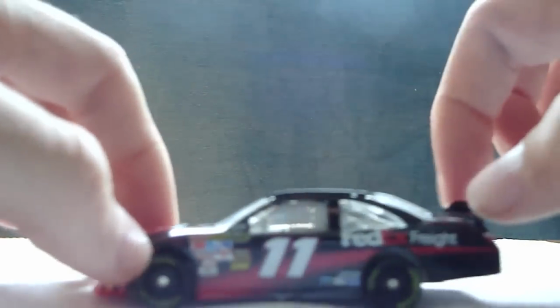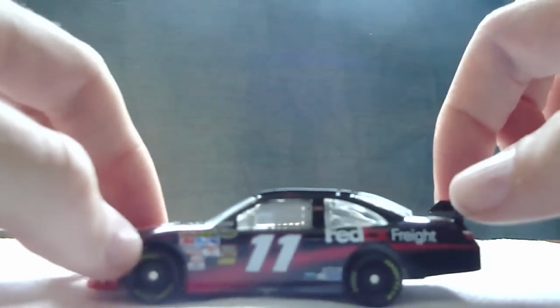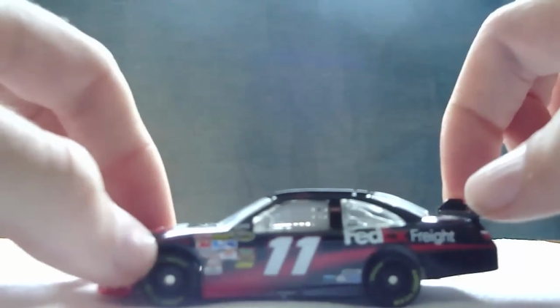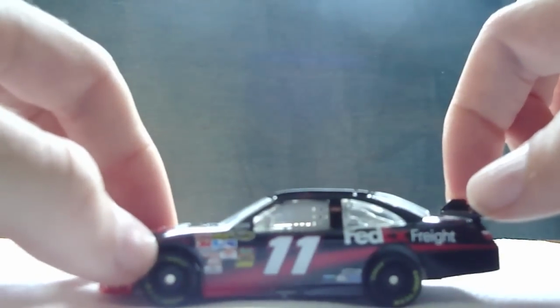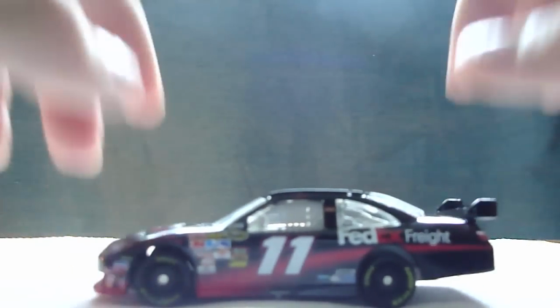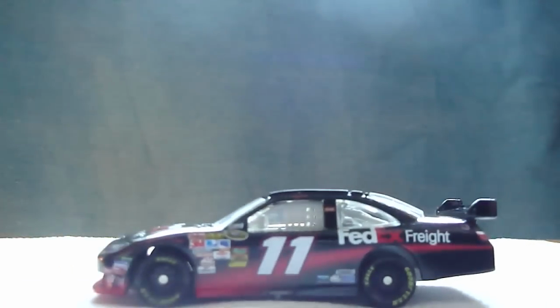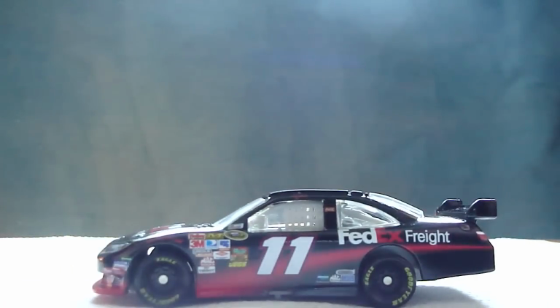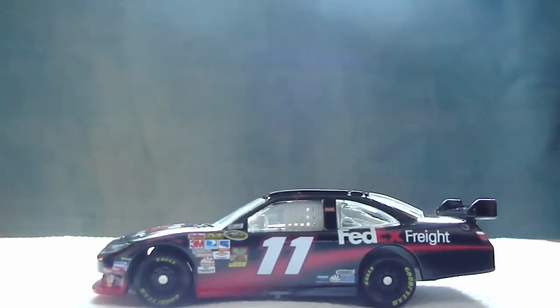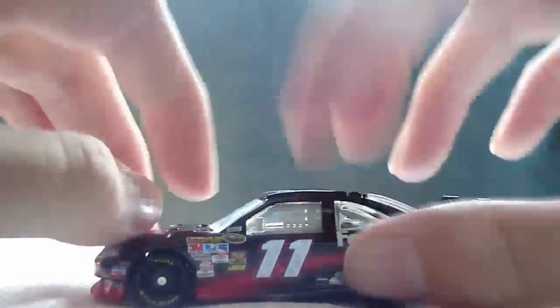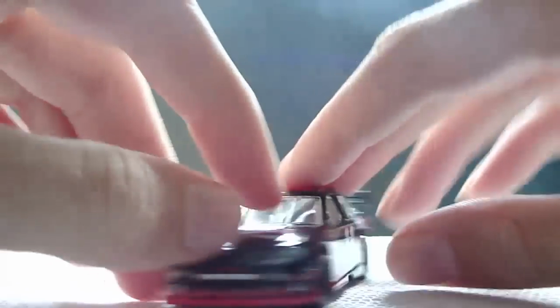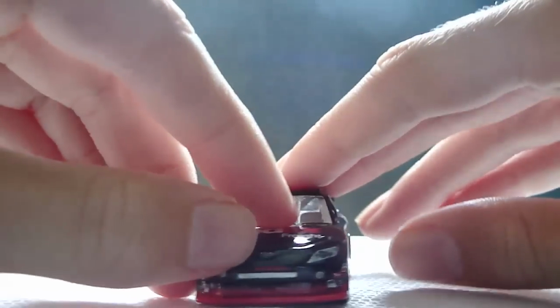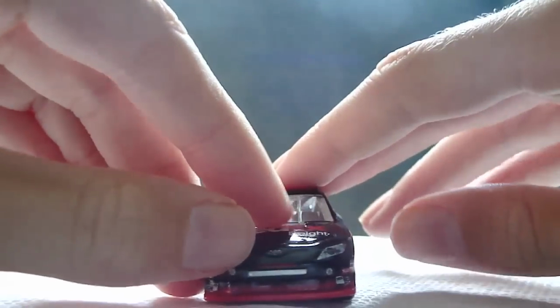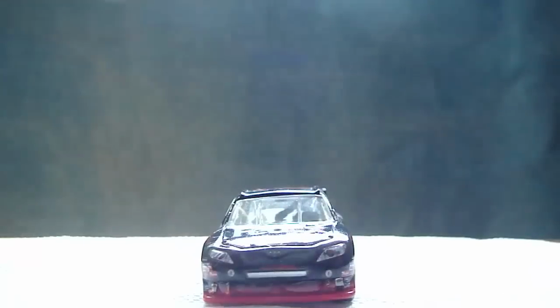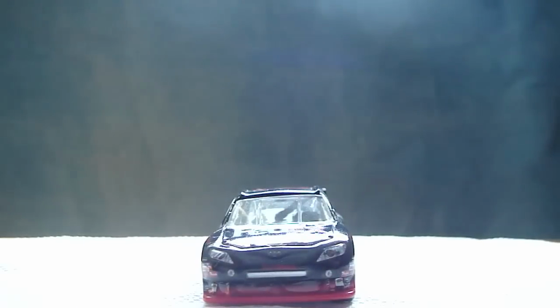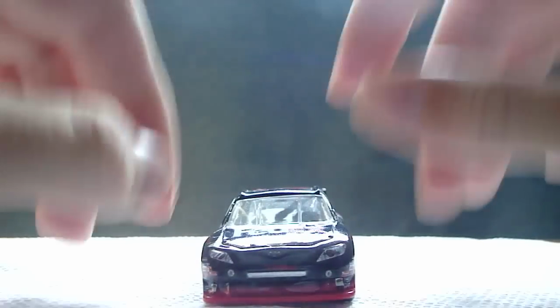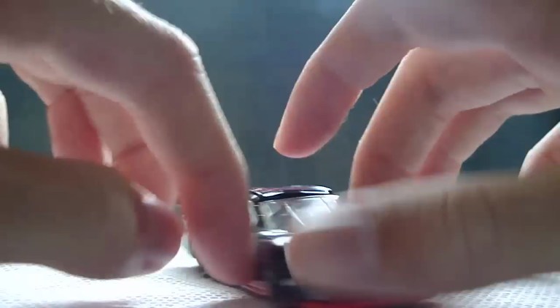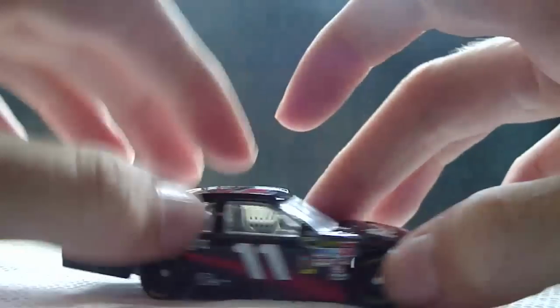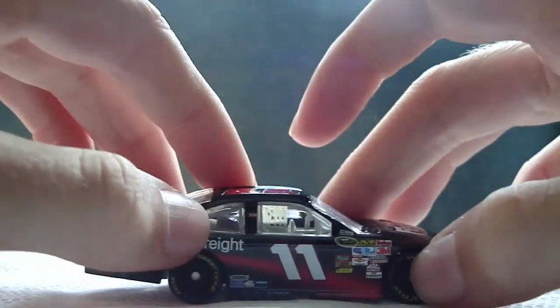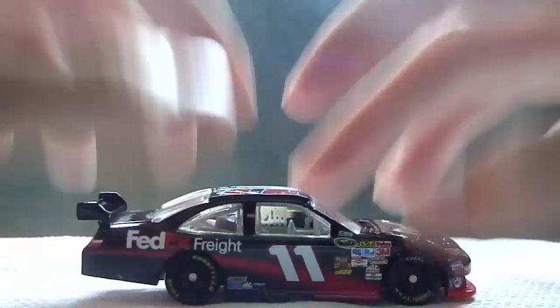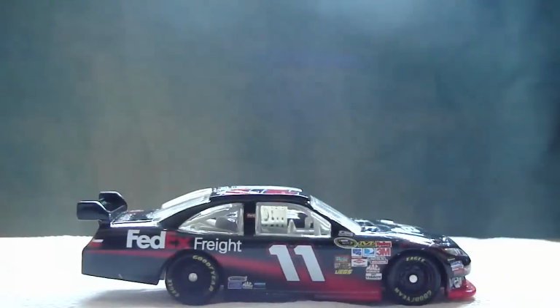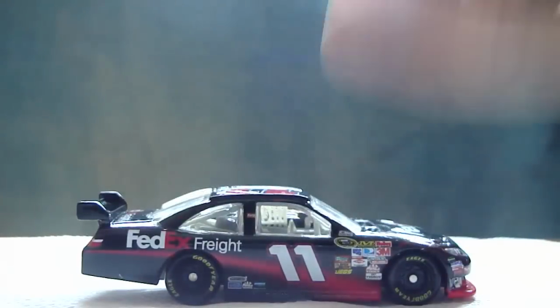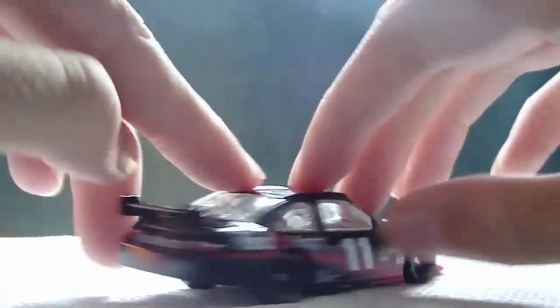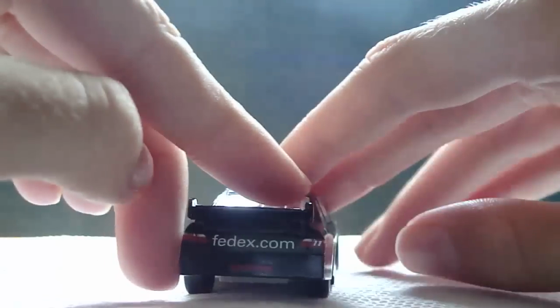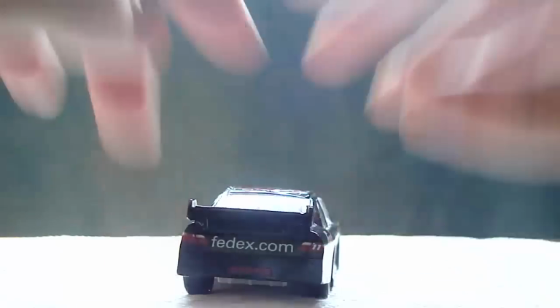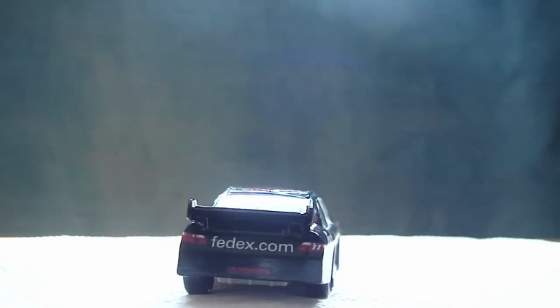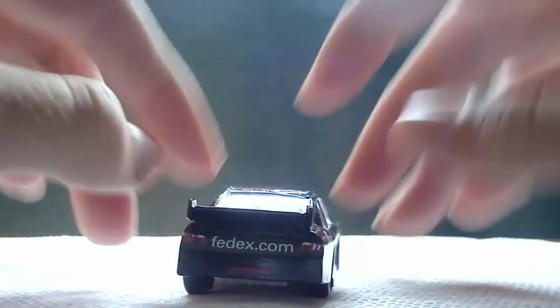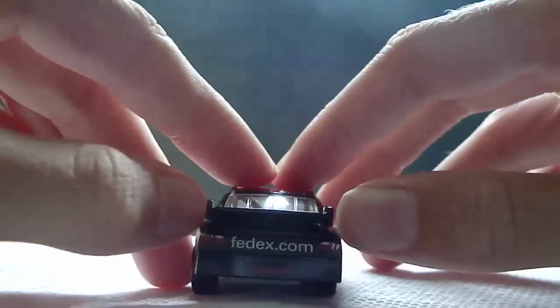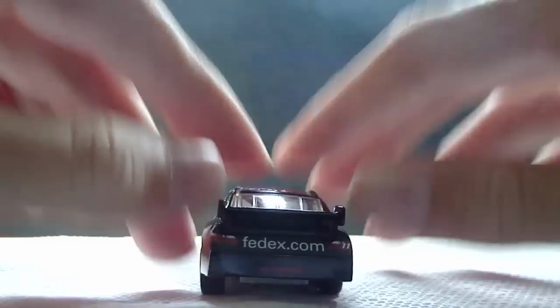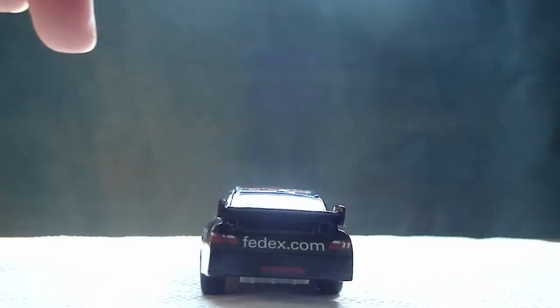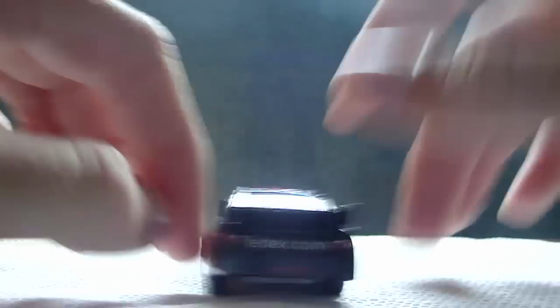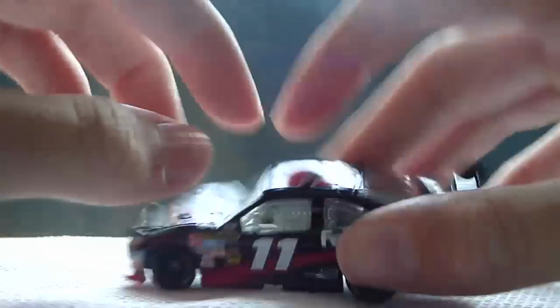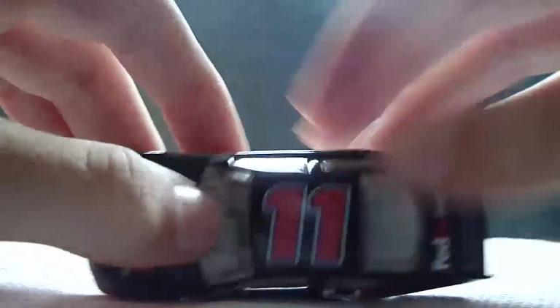Here's a 360 view. Here's the left side, front, right side, back, and top.